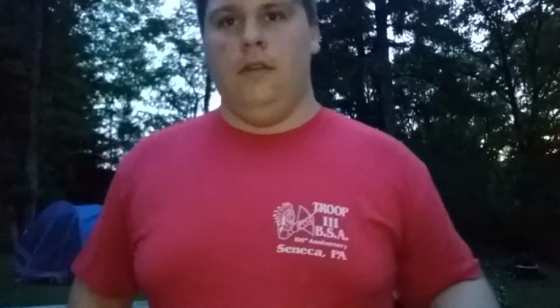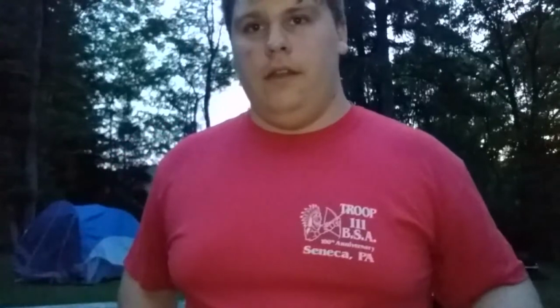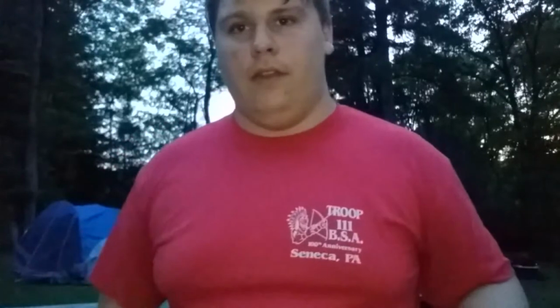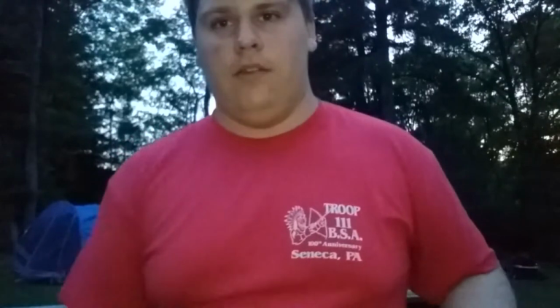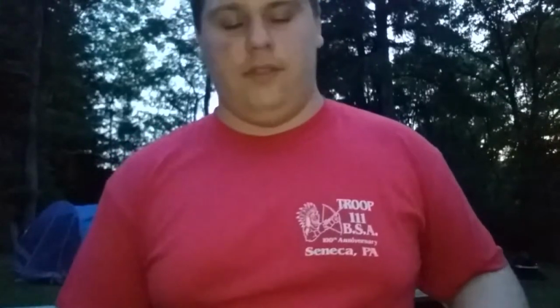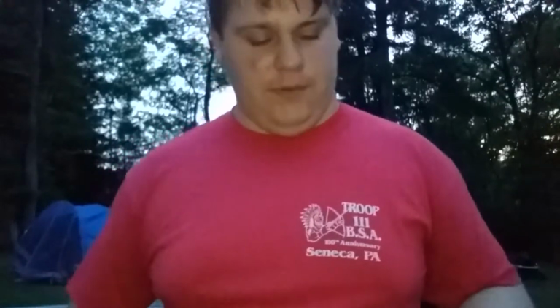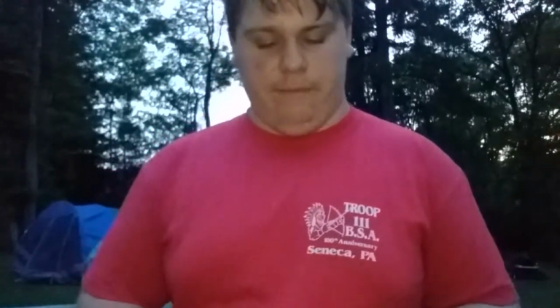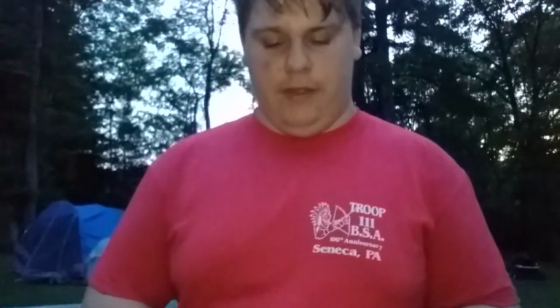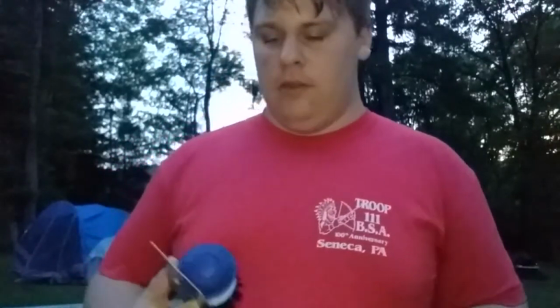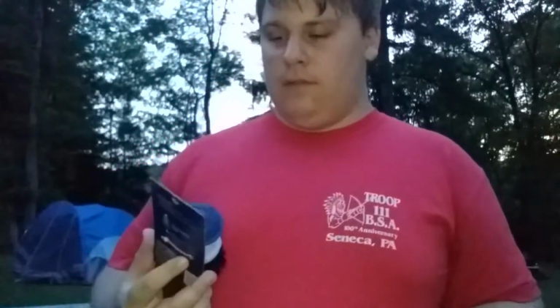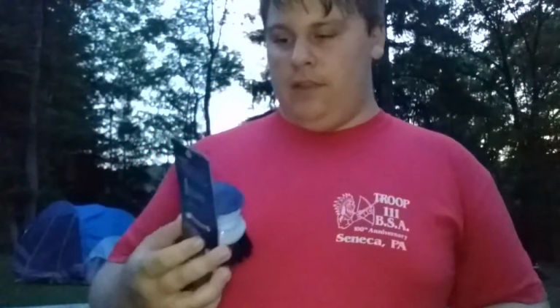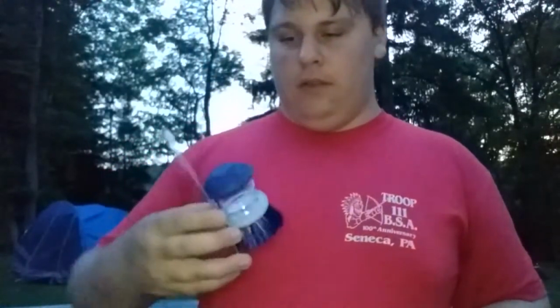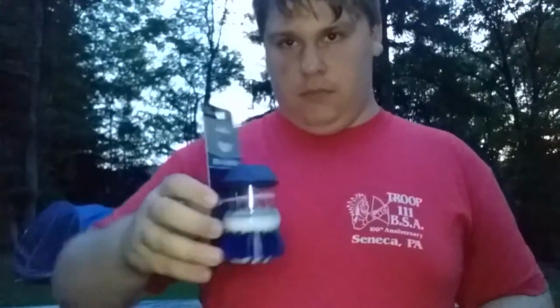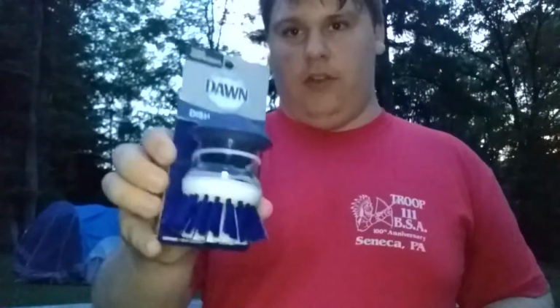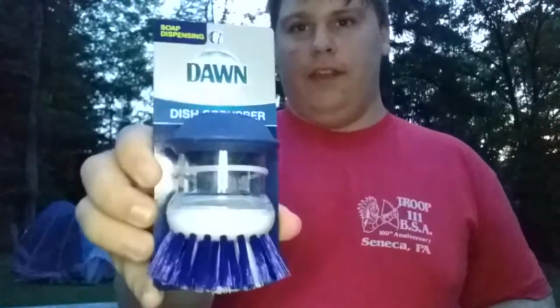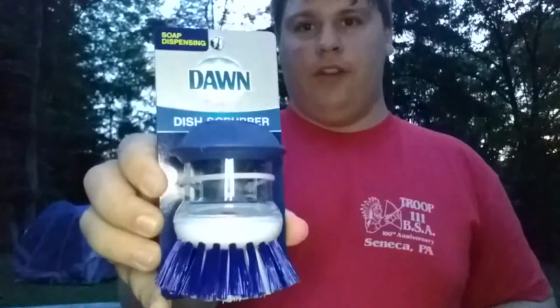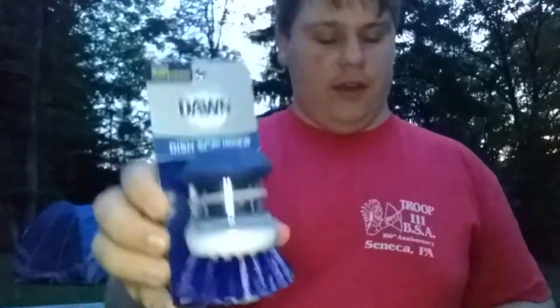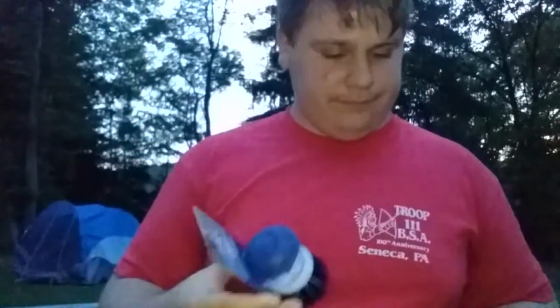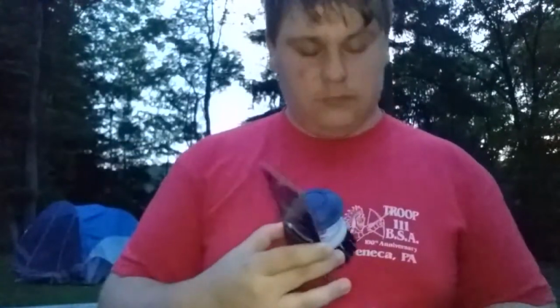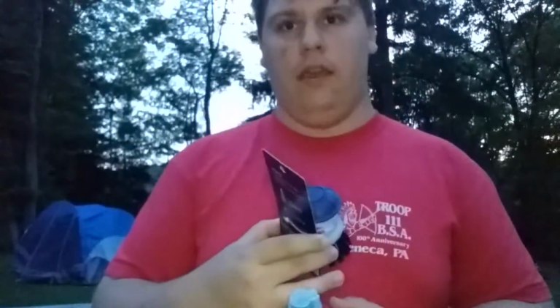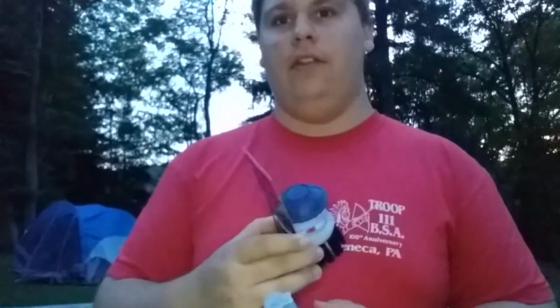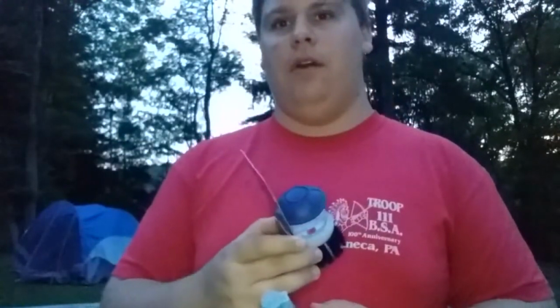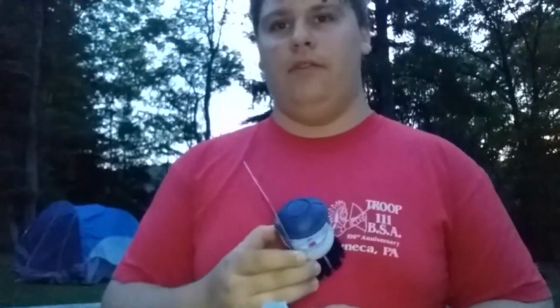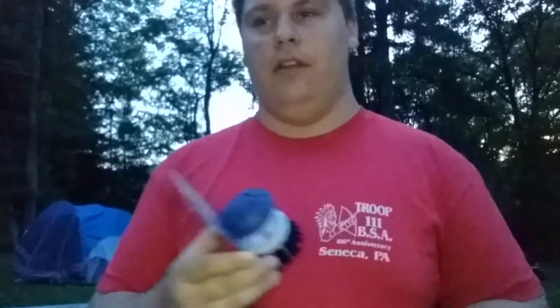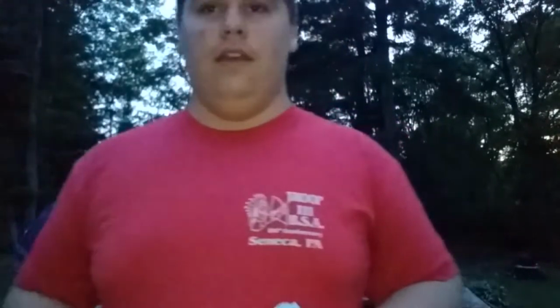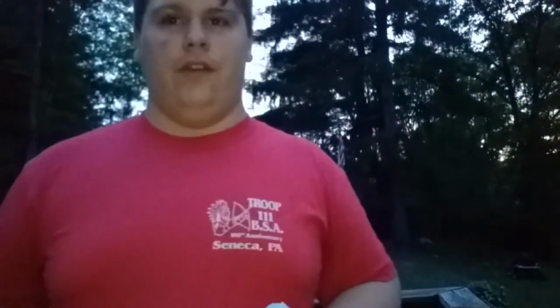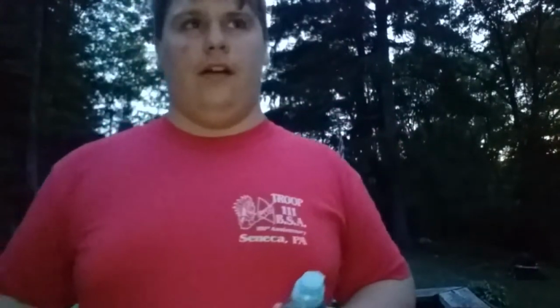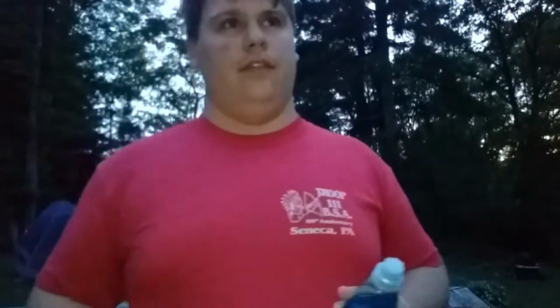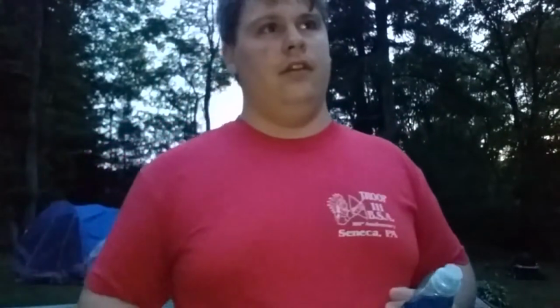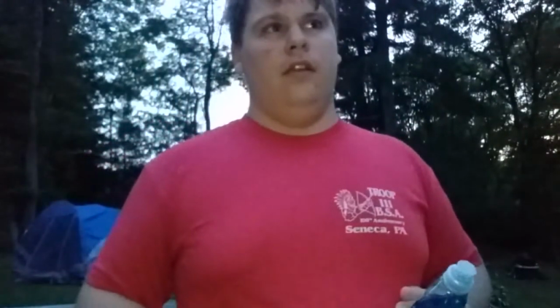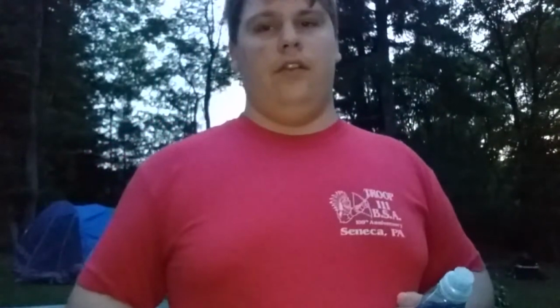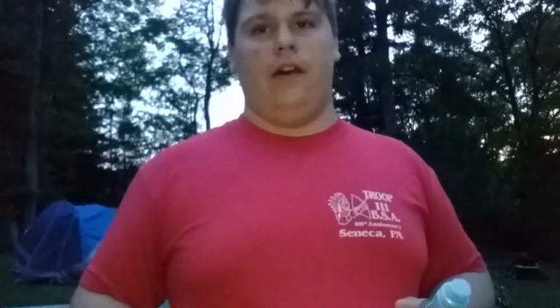Alright, welcome YouTube. Today I'm going to be reviewing the Dawn Dish Scrubber. I found it at Walmart for $3.35.